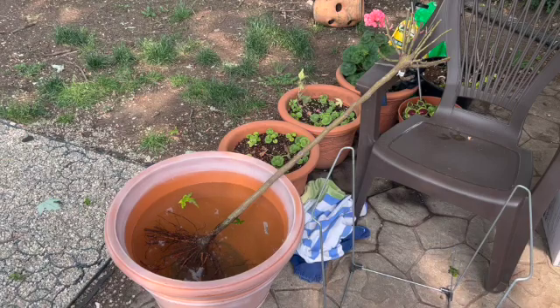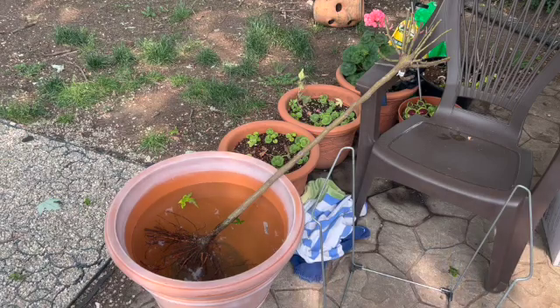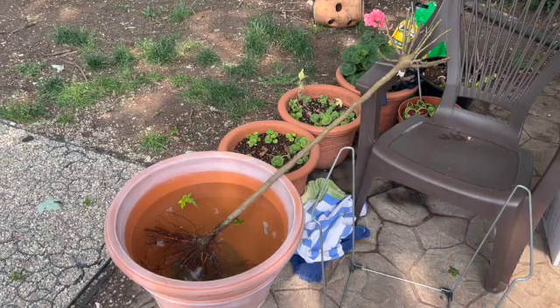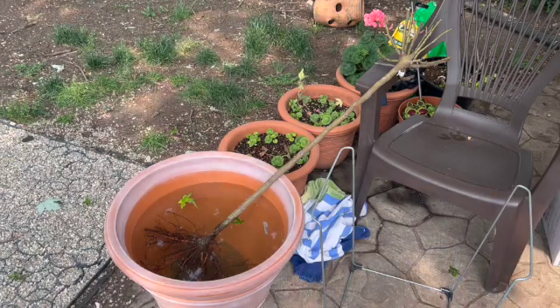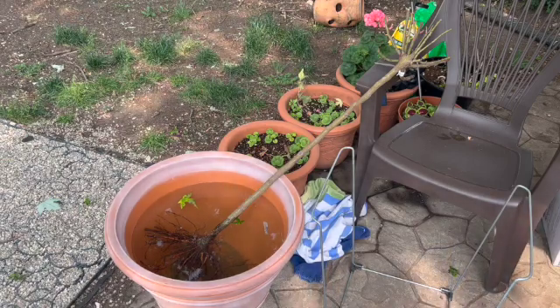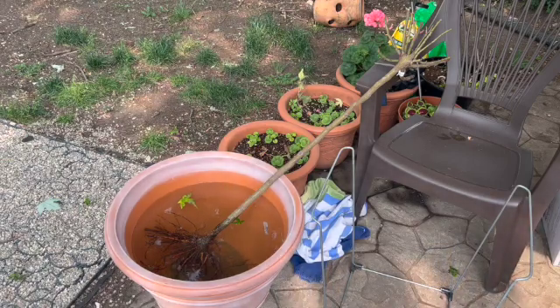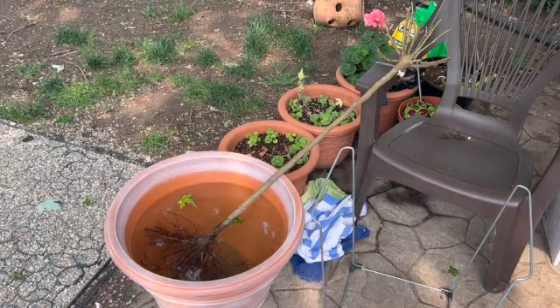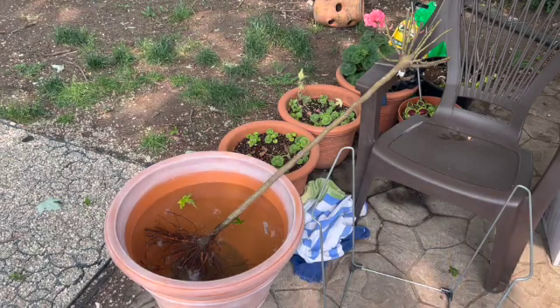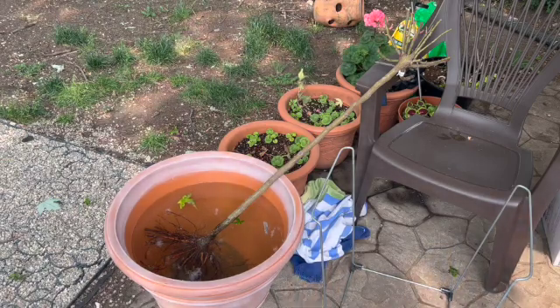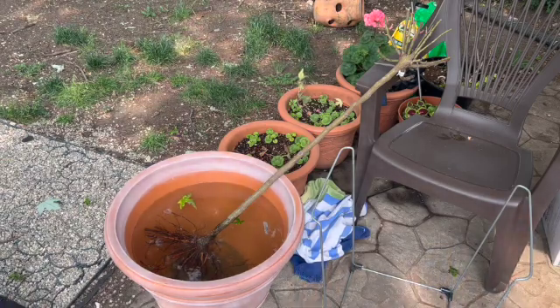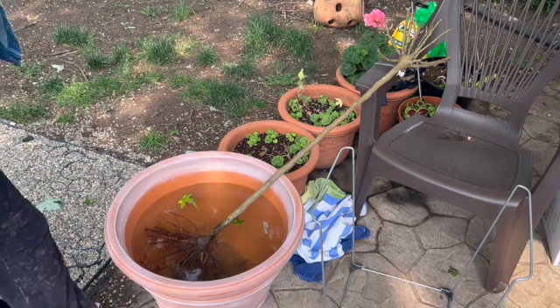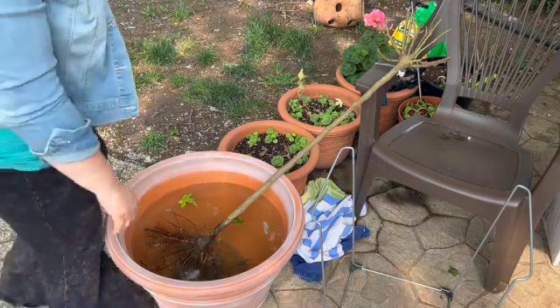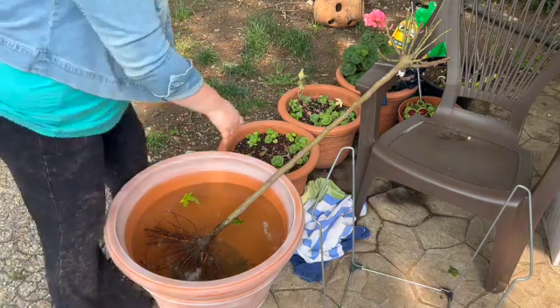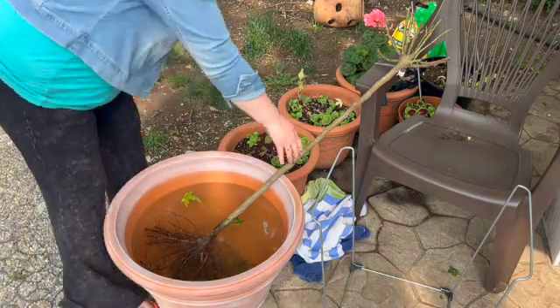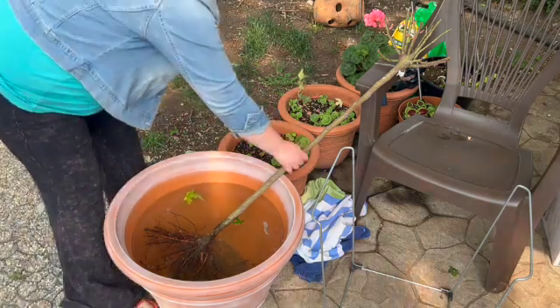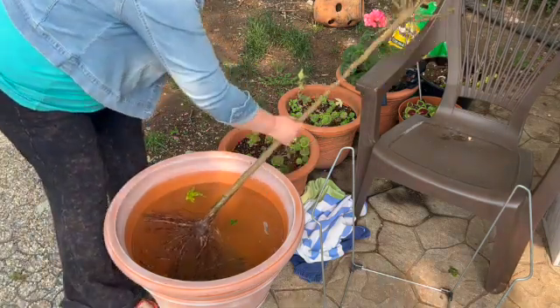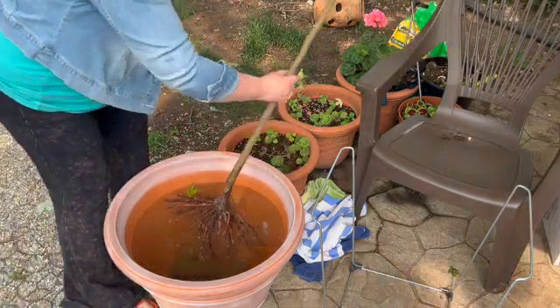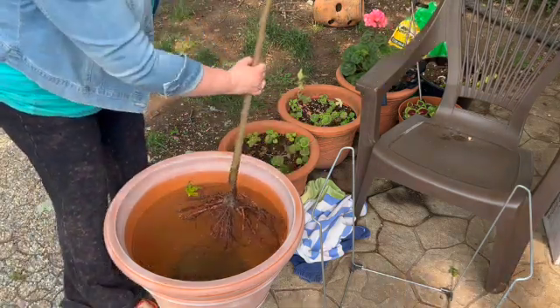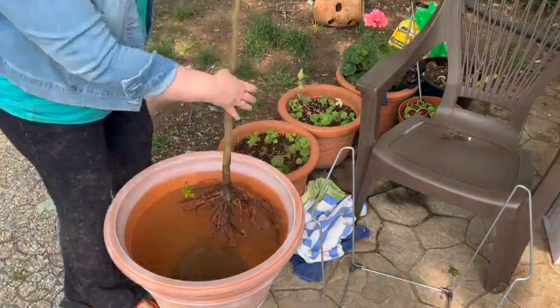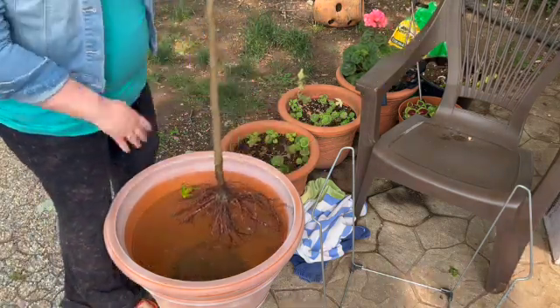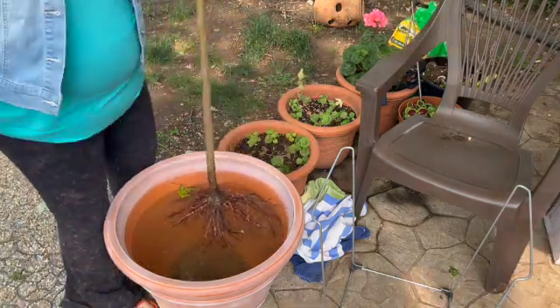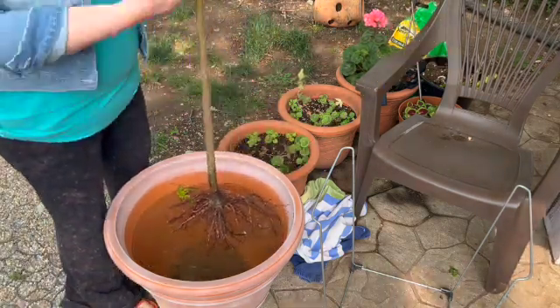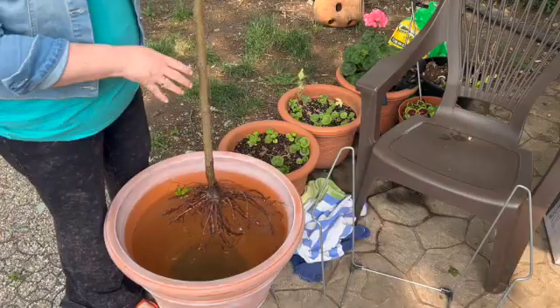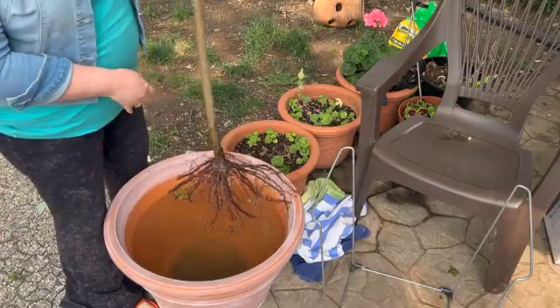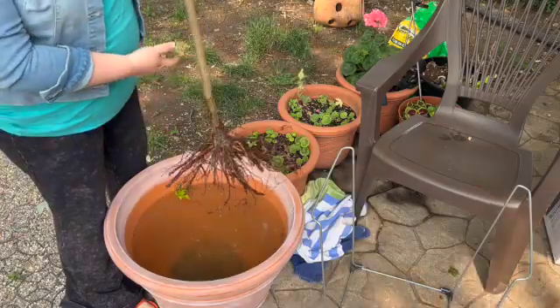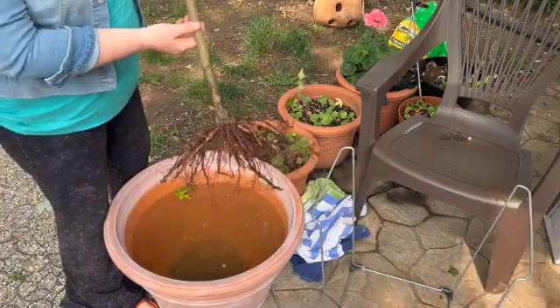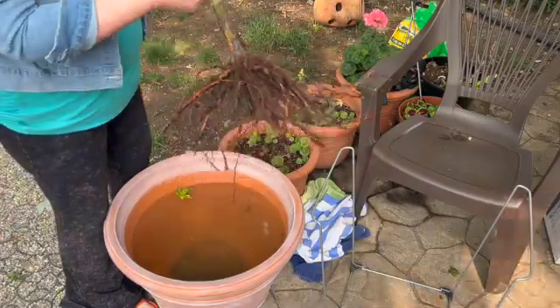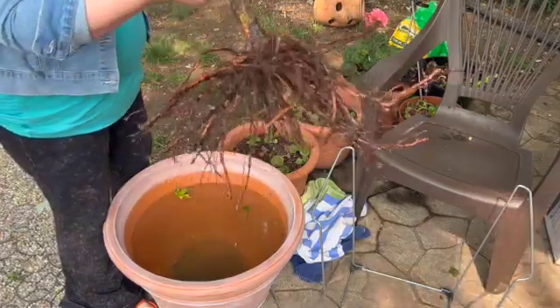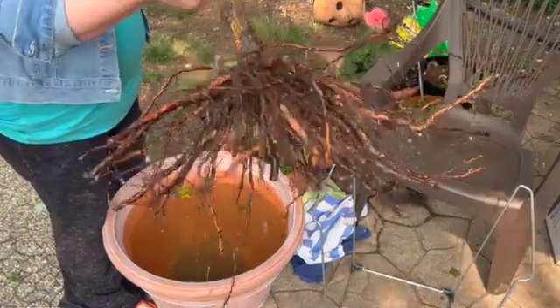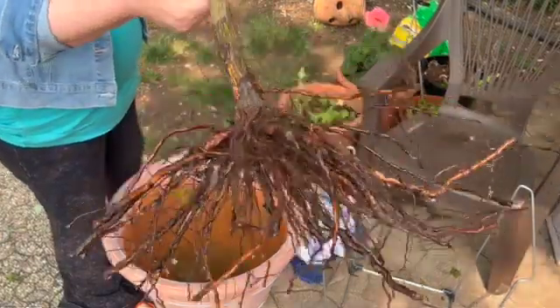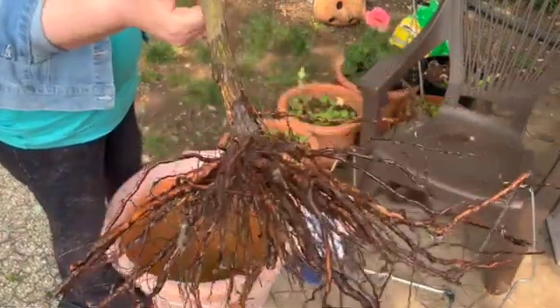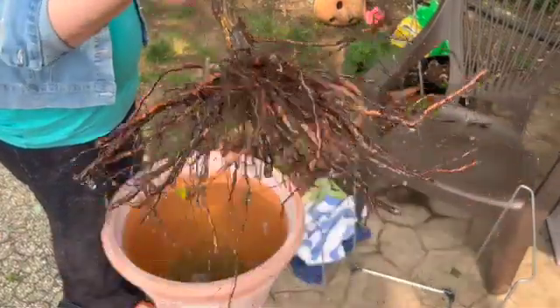Hello, my garden friends. Today I'm going to show you how to plant a bare root rose tree. Right now, around June, Jackson and Perkins usually has their sale on roses, which includes rose trees.